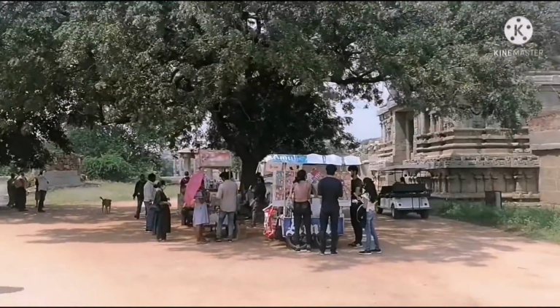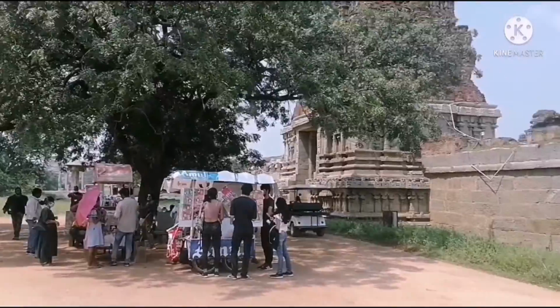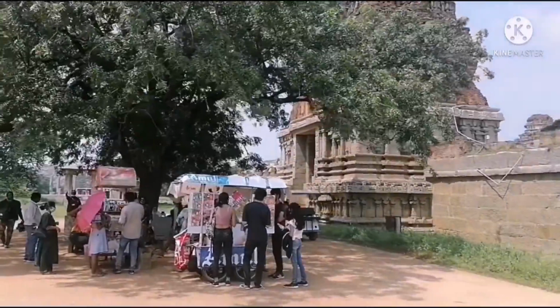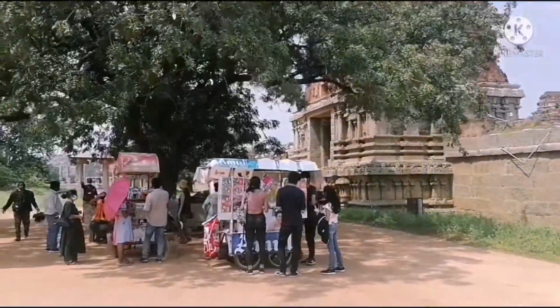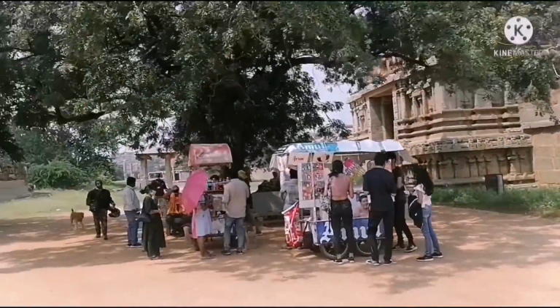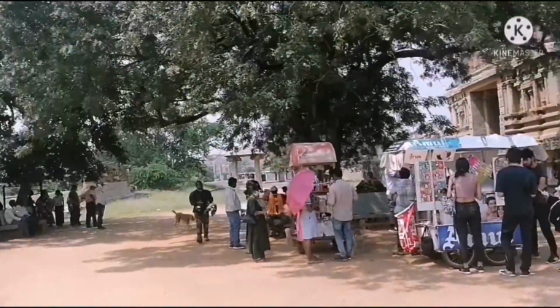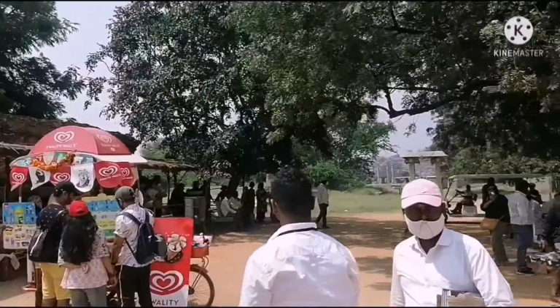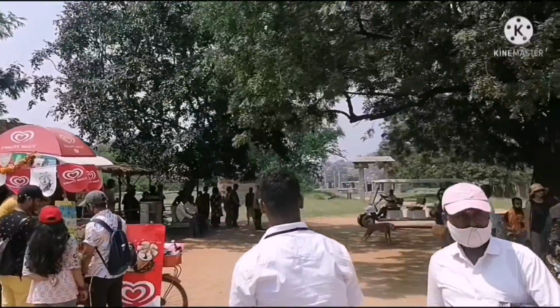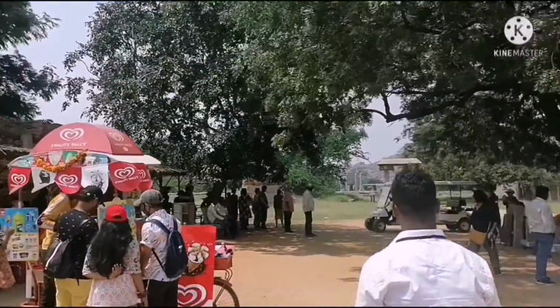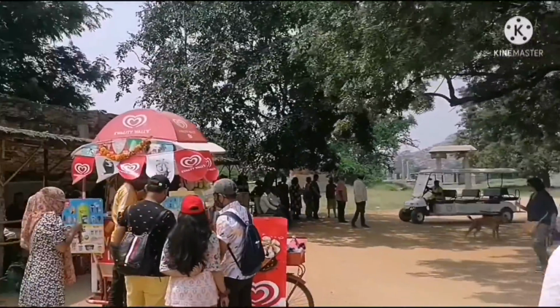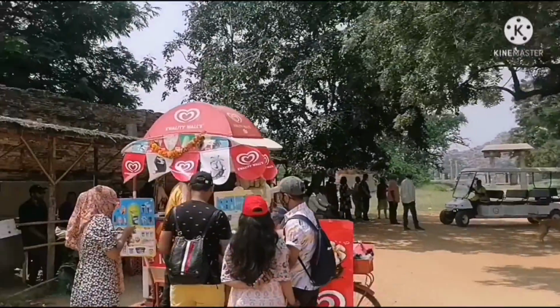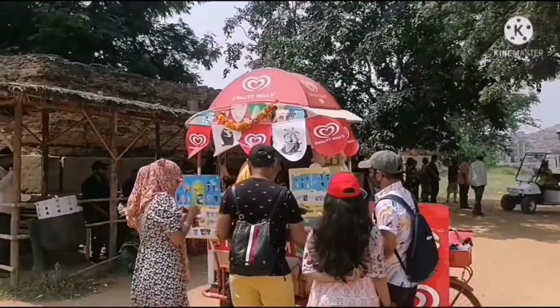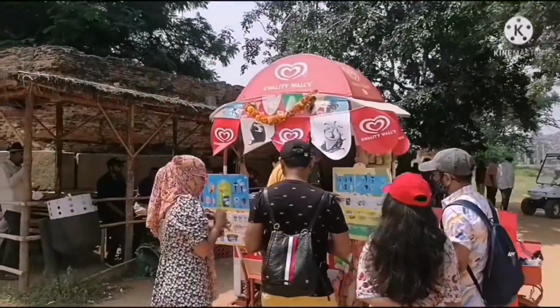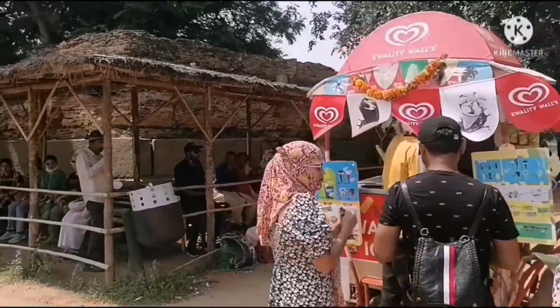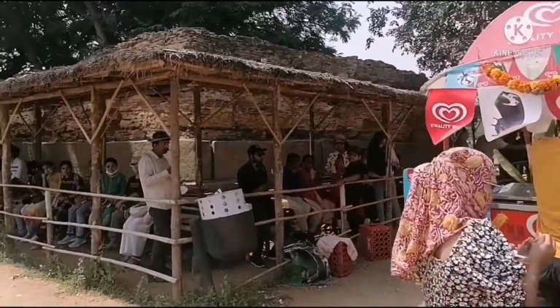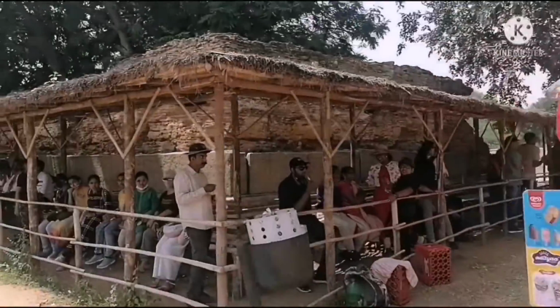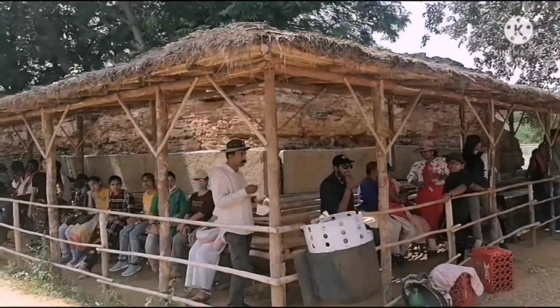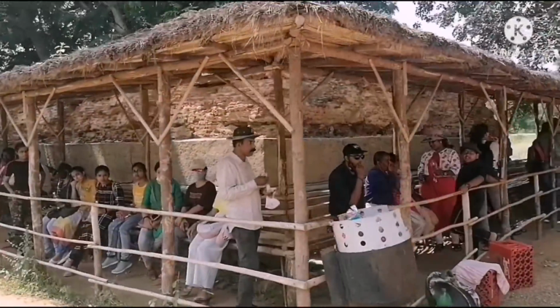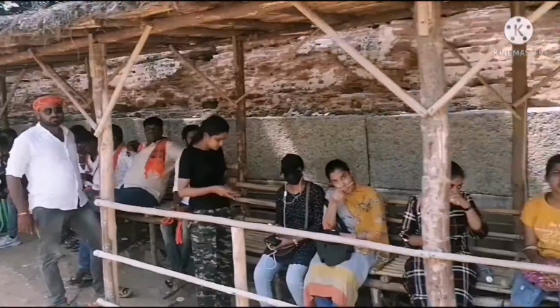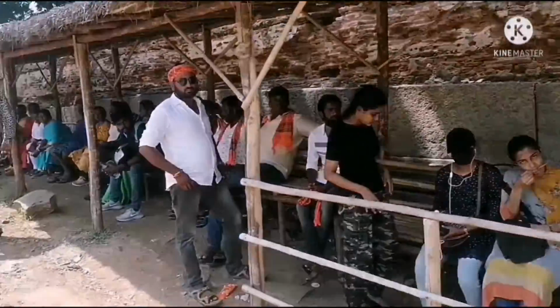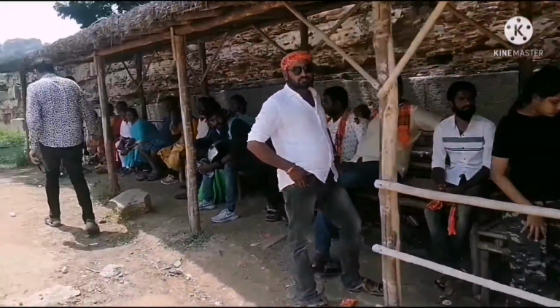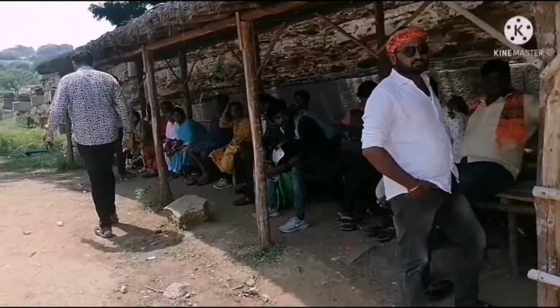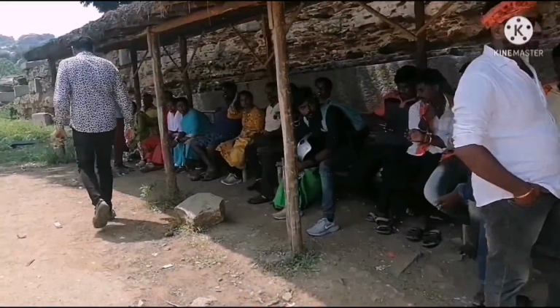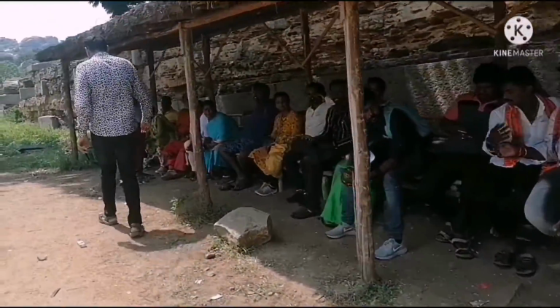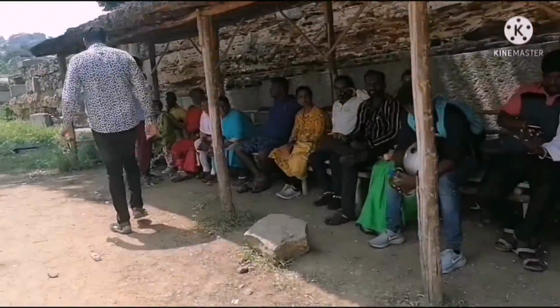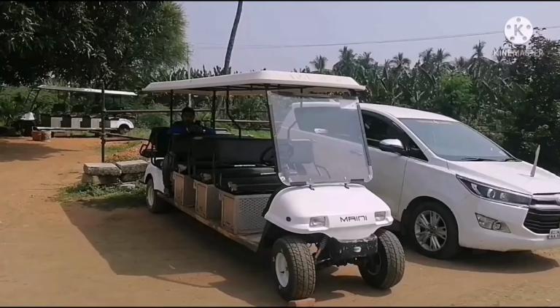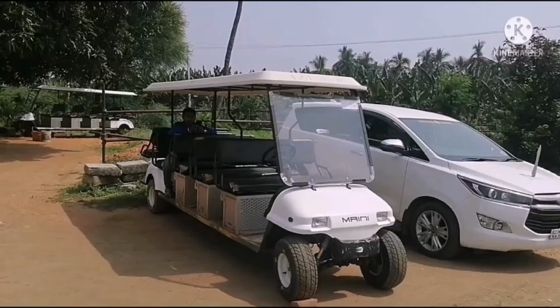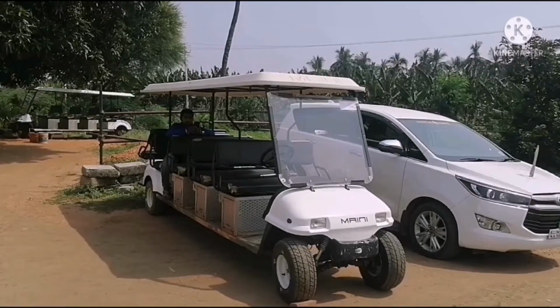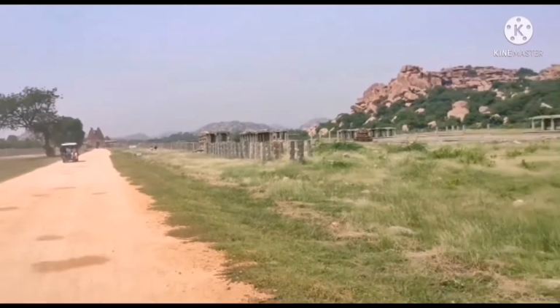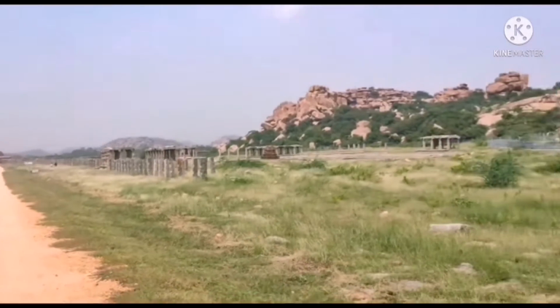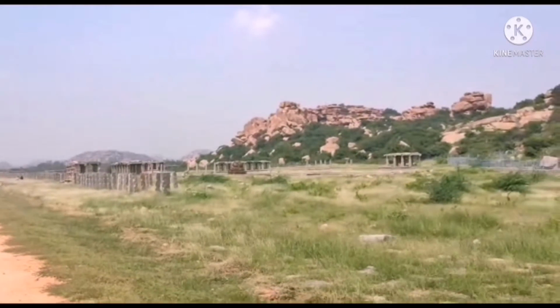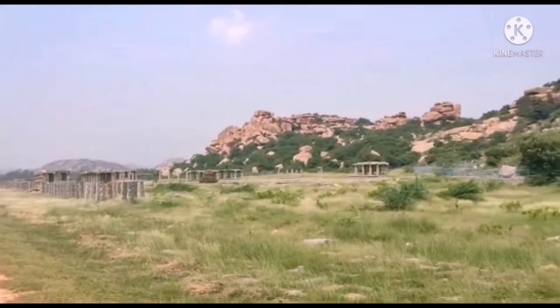After visiting the temple, we came out and there's a buggy right here. We are taking the buggy and going back to the start. We're going to another place now.